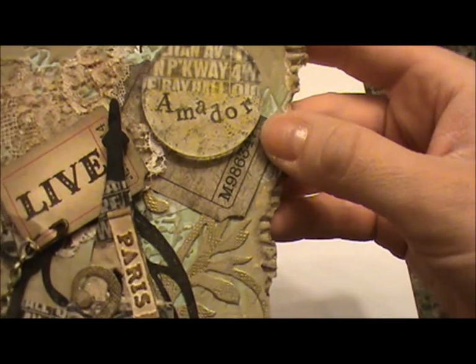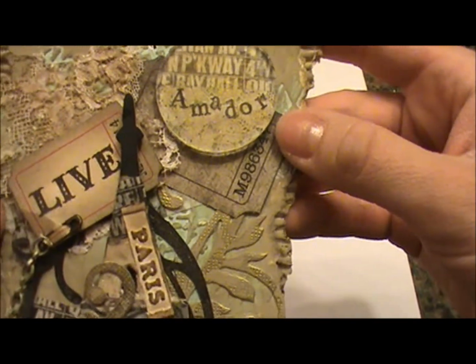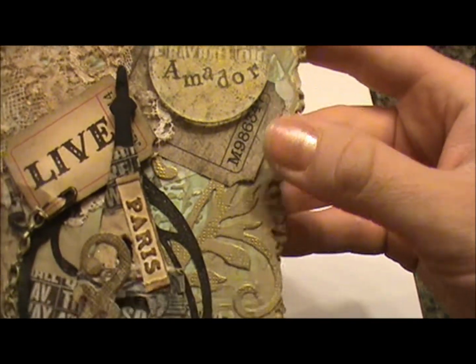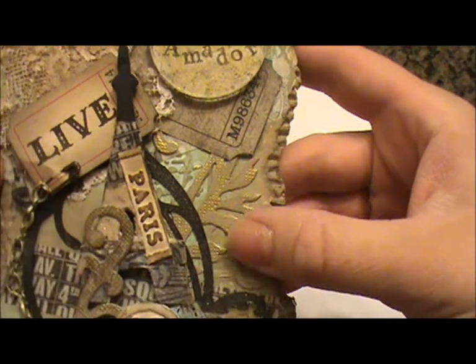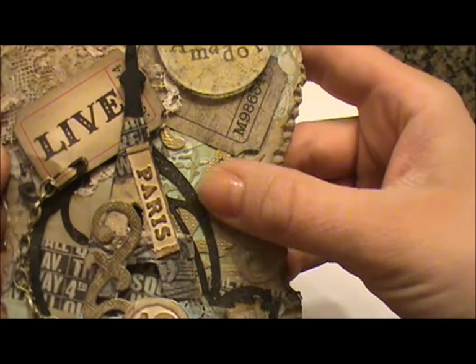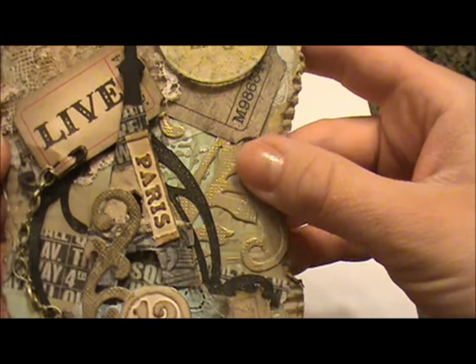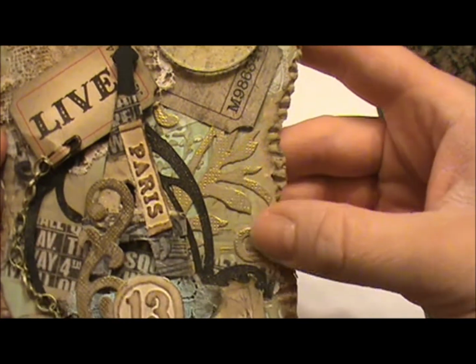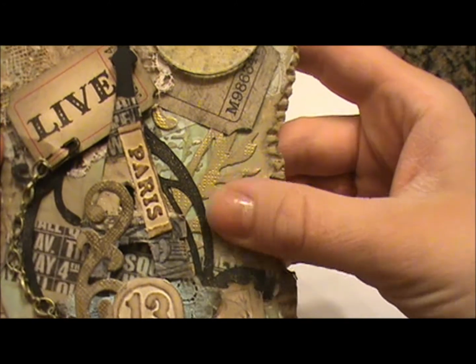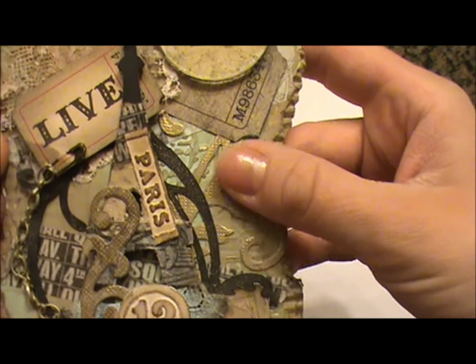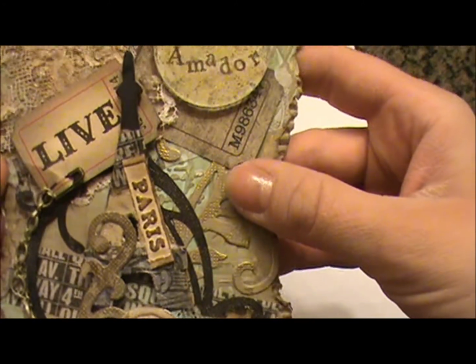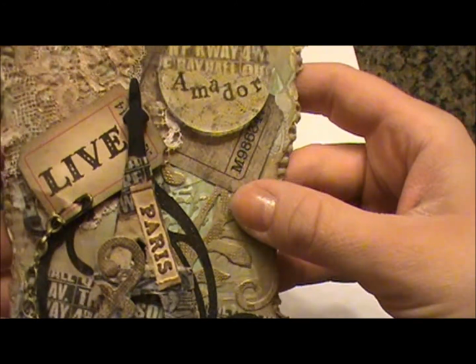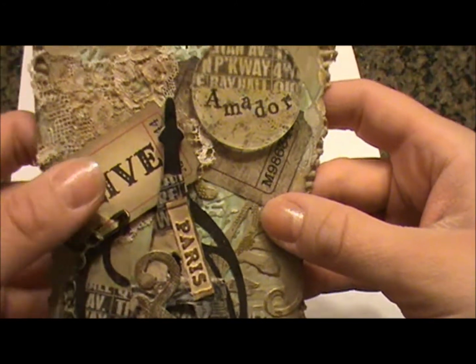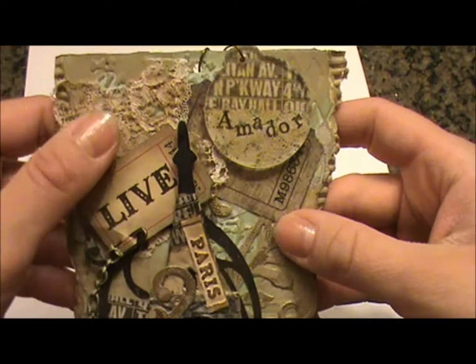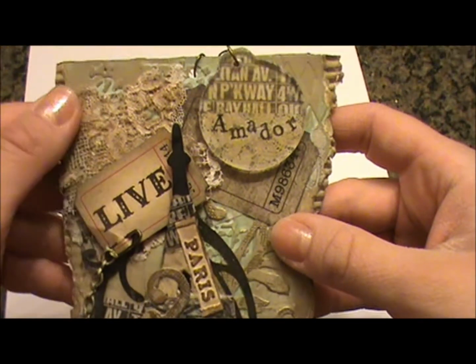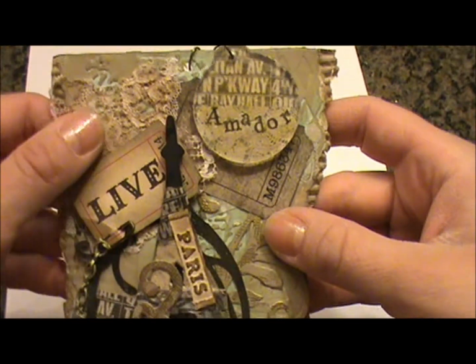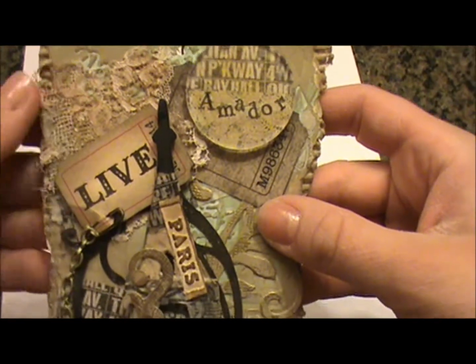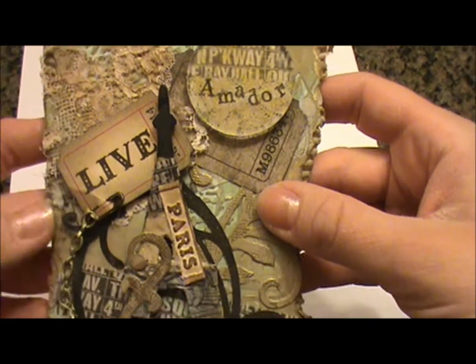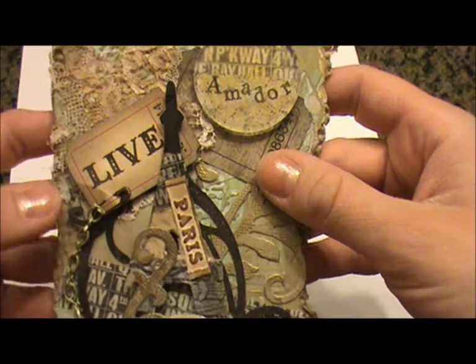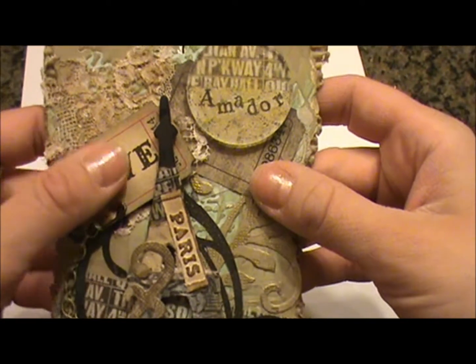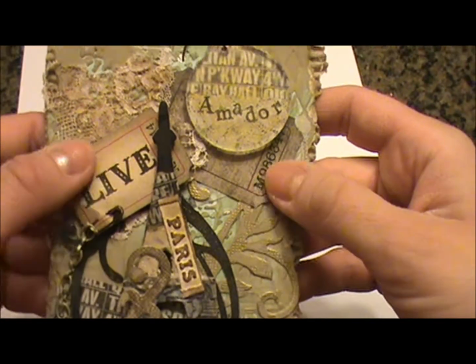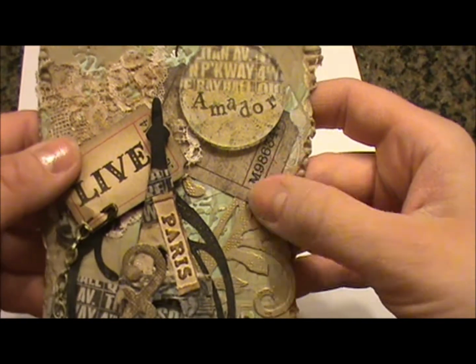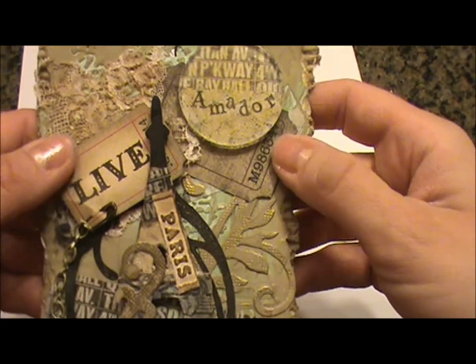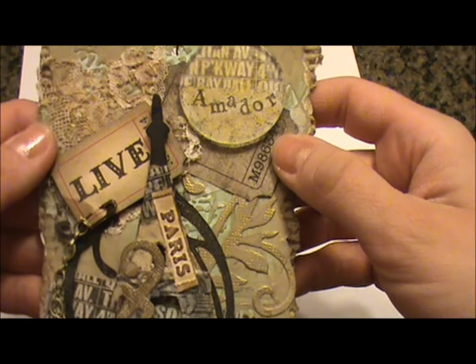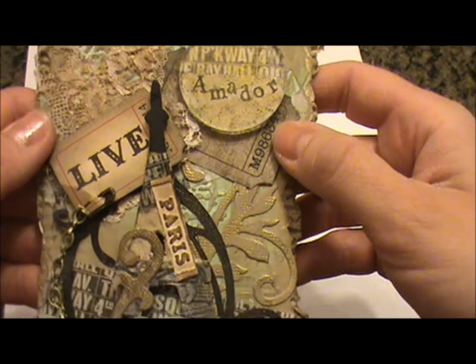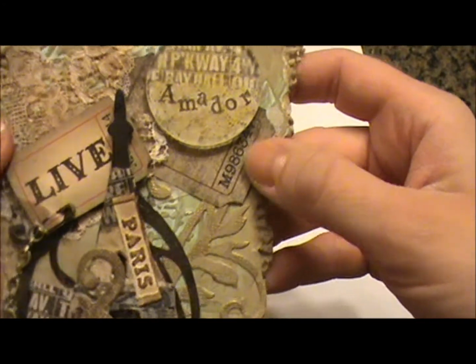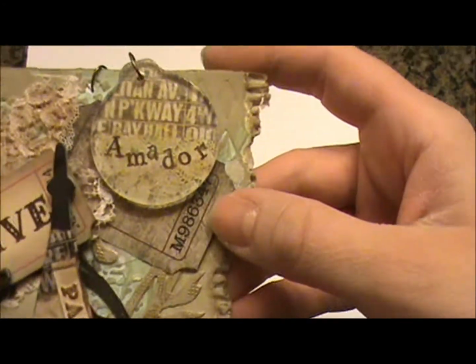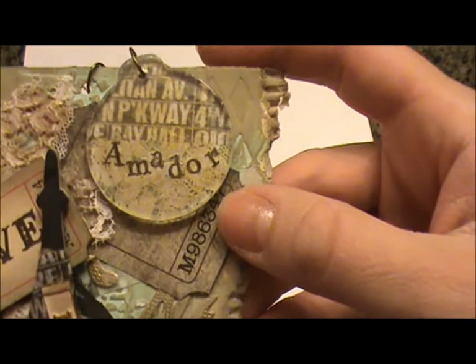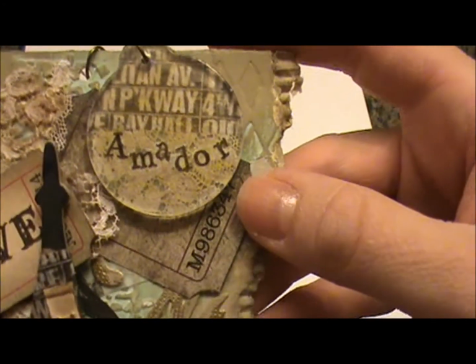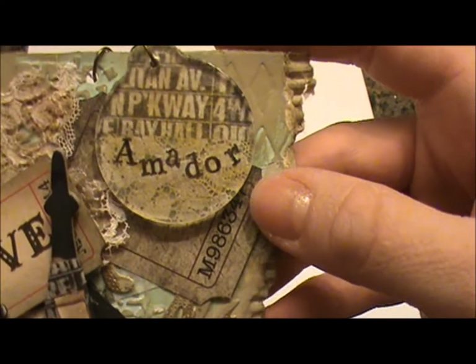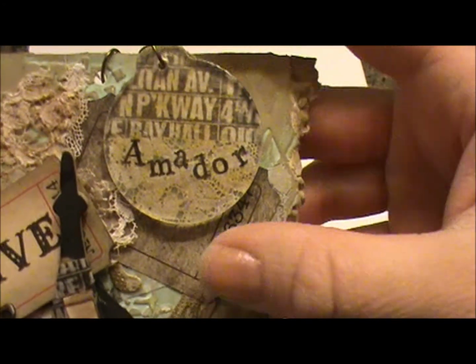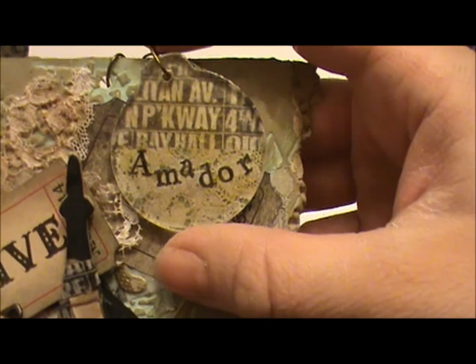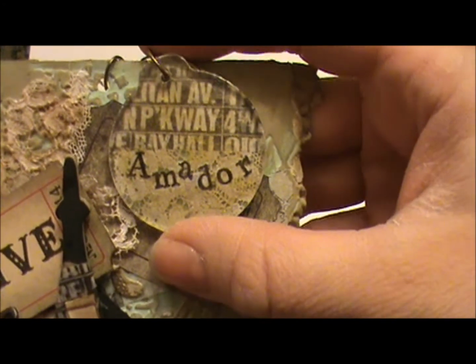And then I added some flourishes and some lace, and then a couple of tickets here. And I created this little charm.